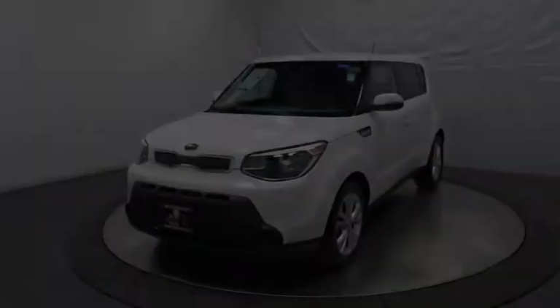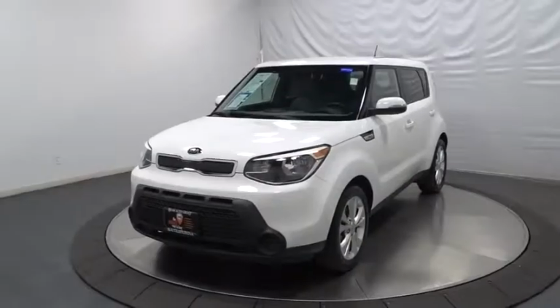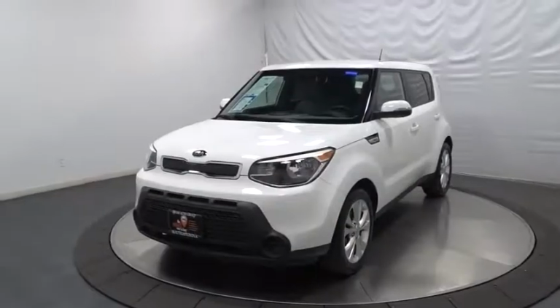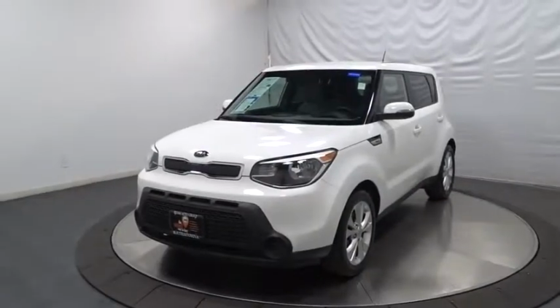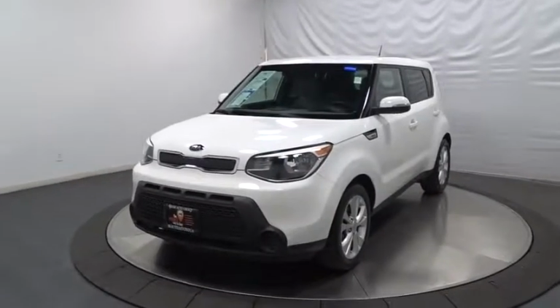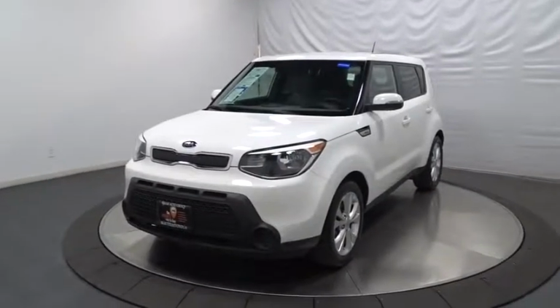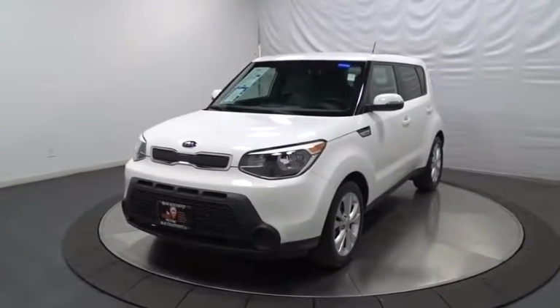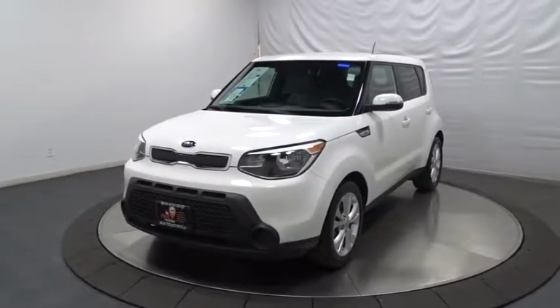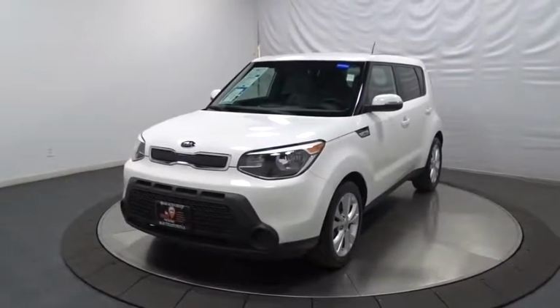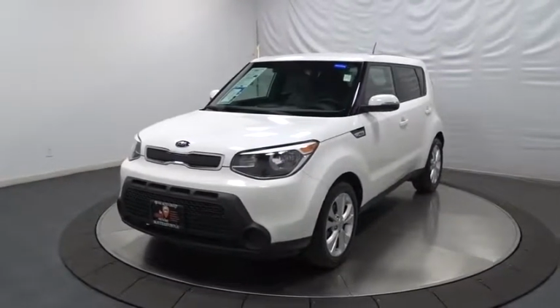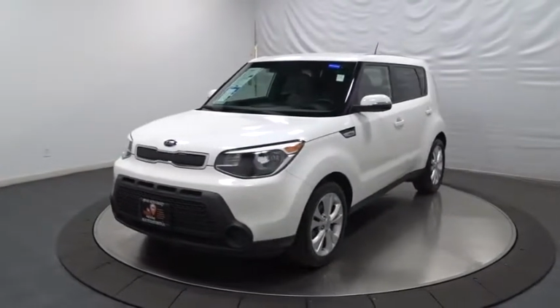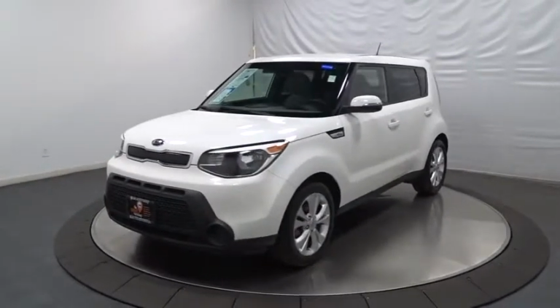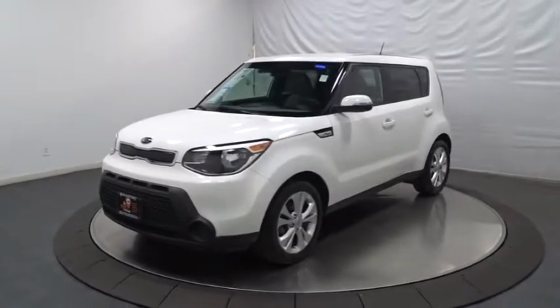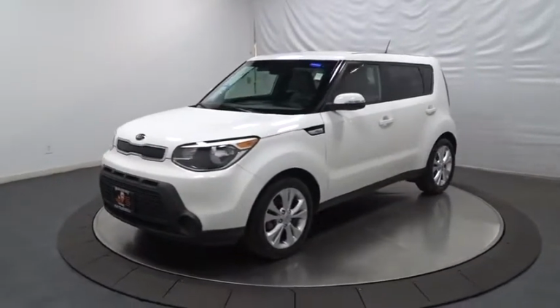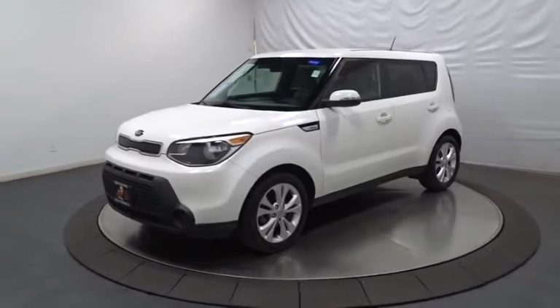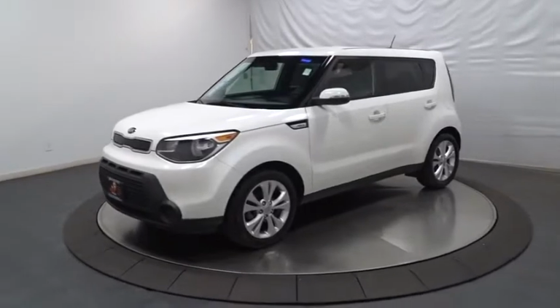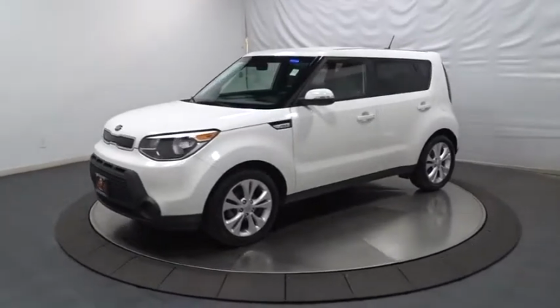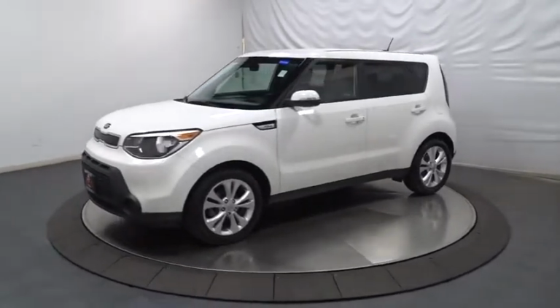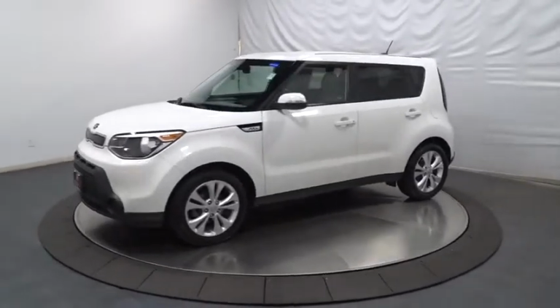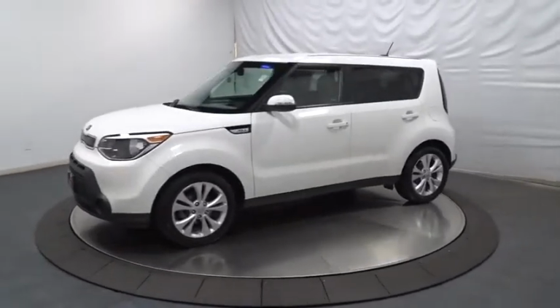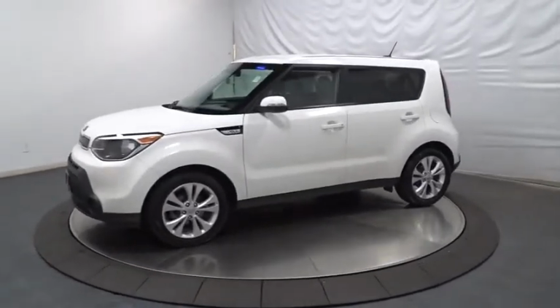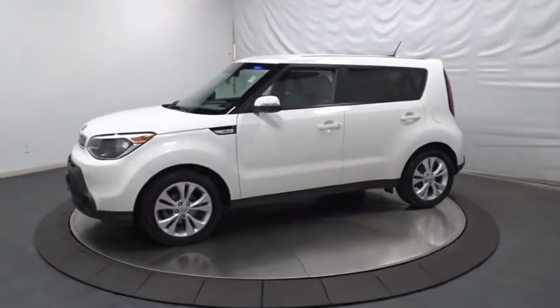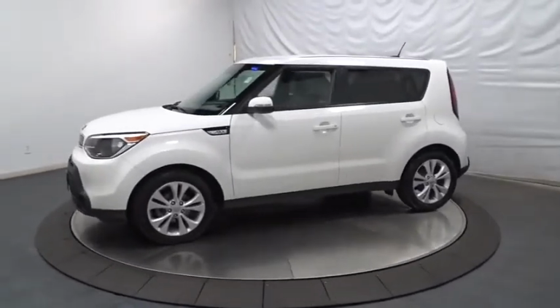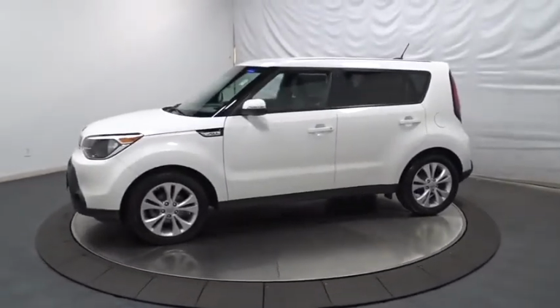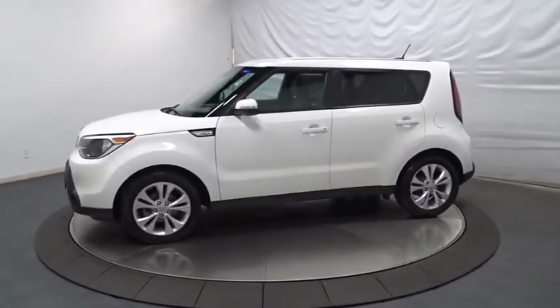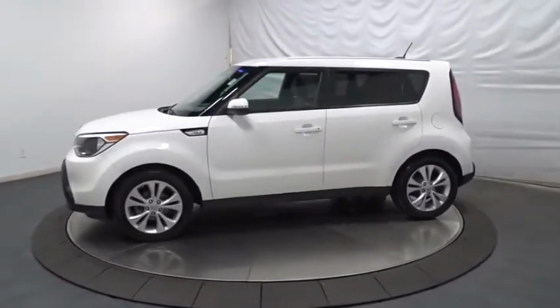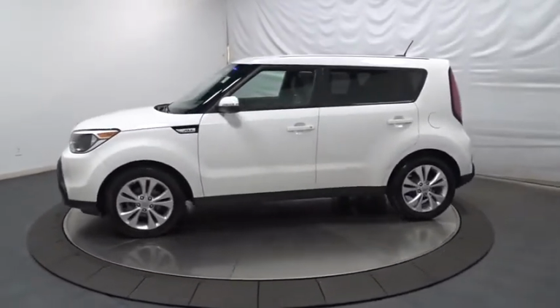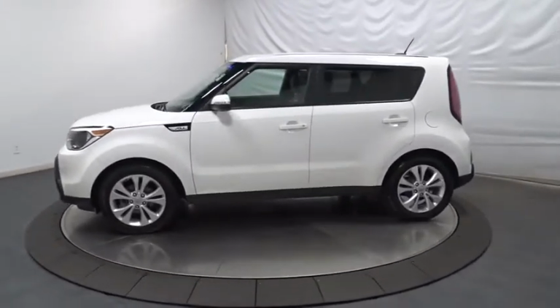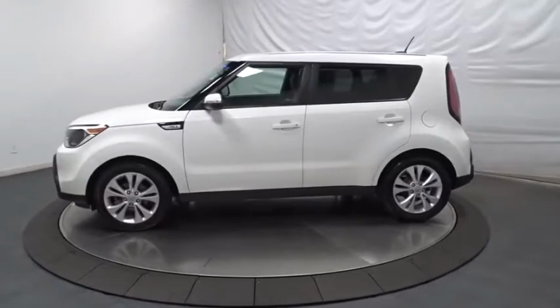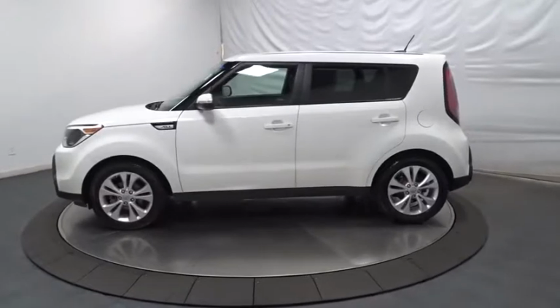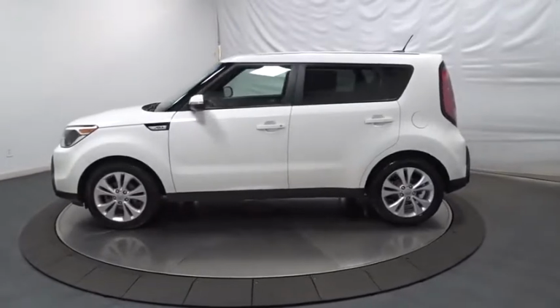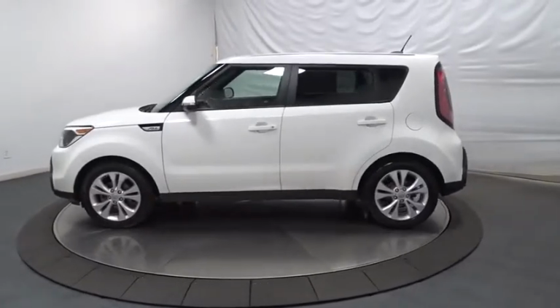The 2014 Kia Soul. The Soul is quick and ready with its innovative, catchy style, a sharp, roomy, and well-fitted cabin, and a comprehensive list of safety and fun features.